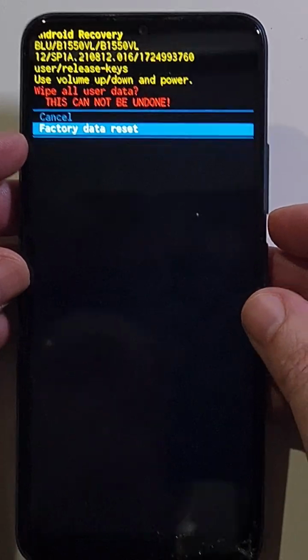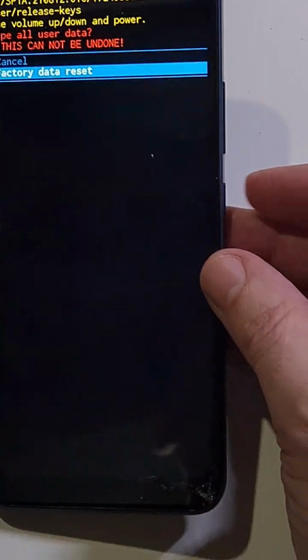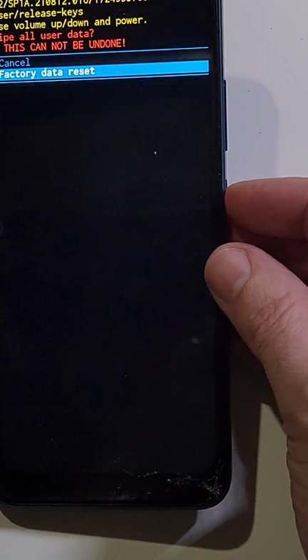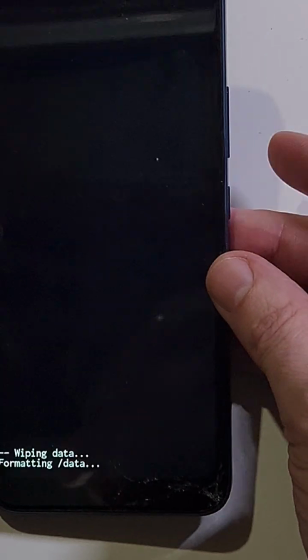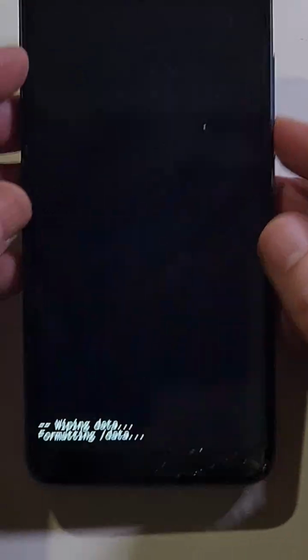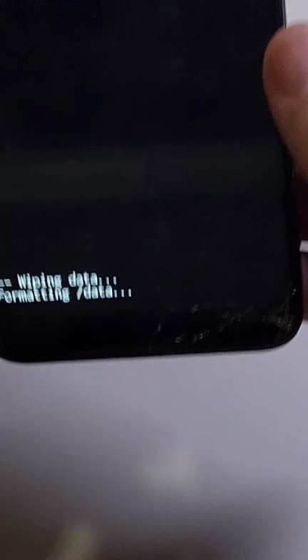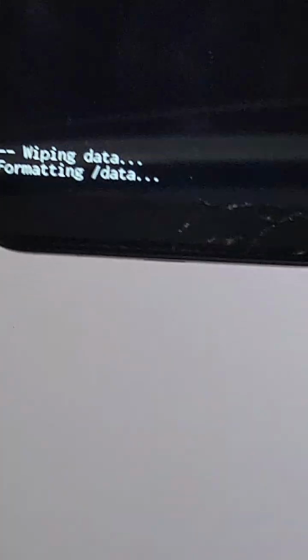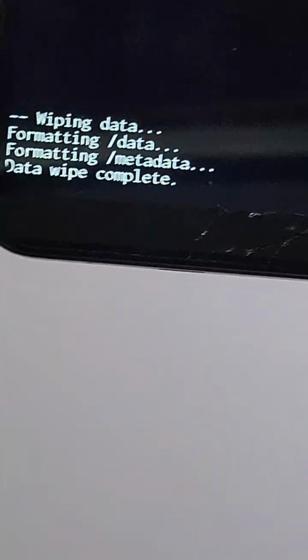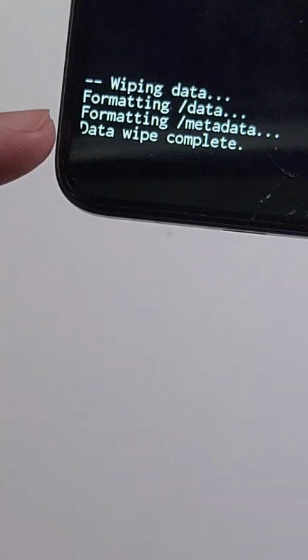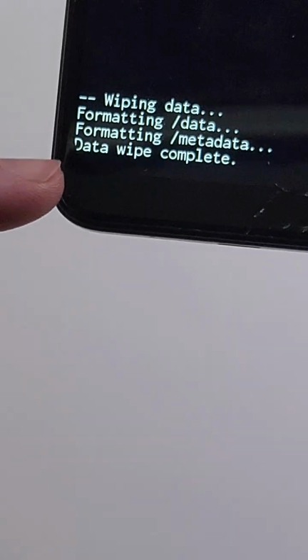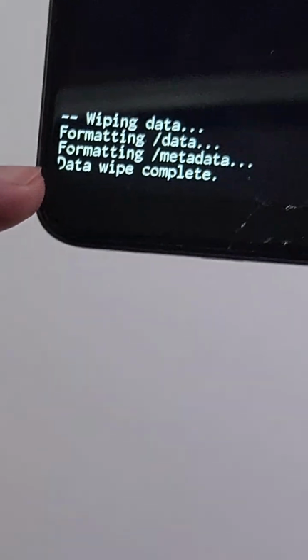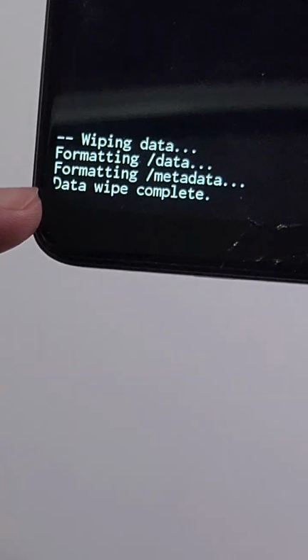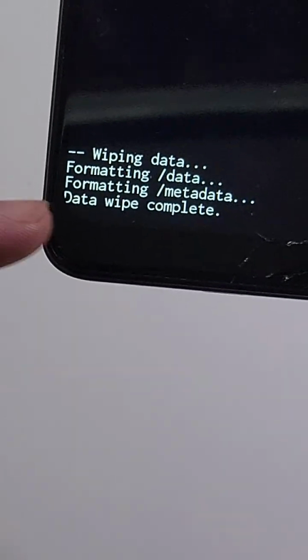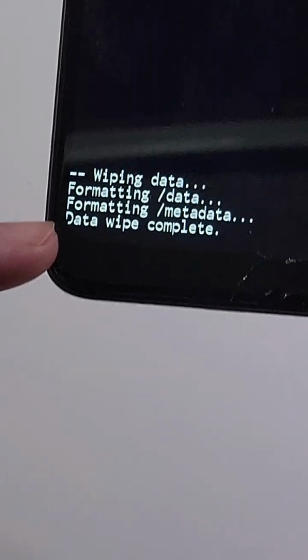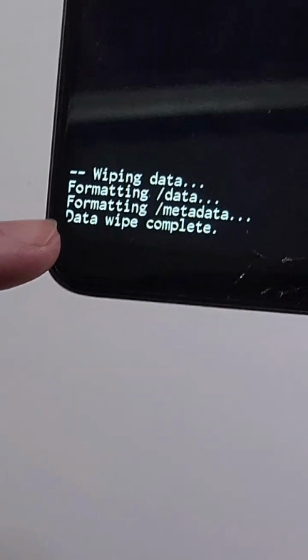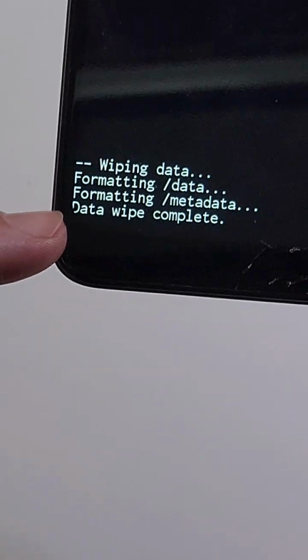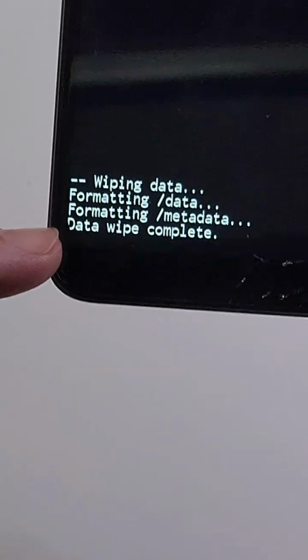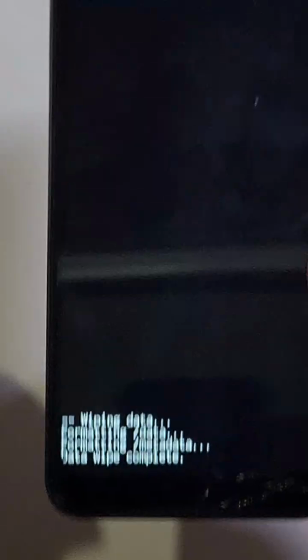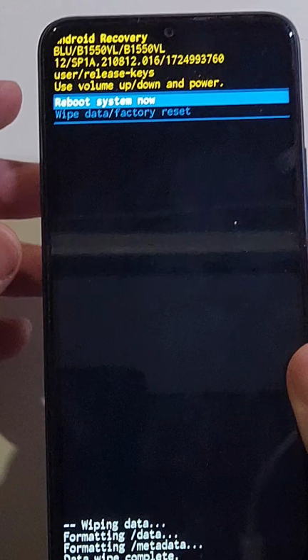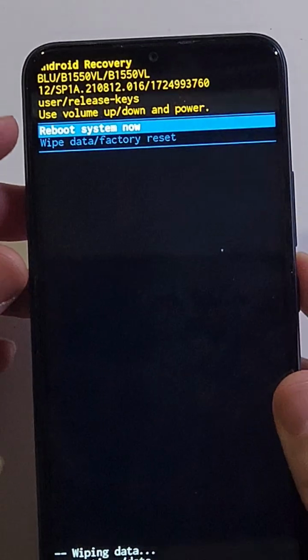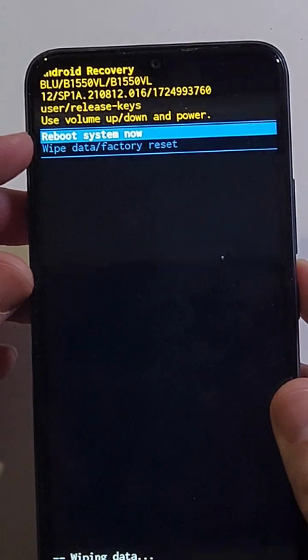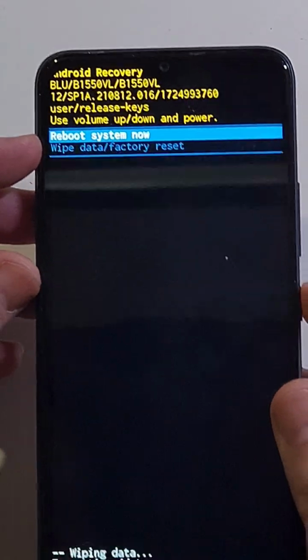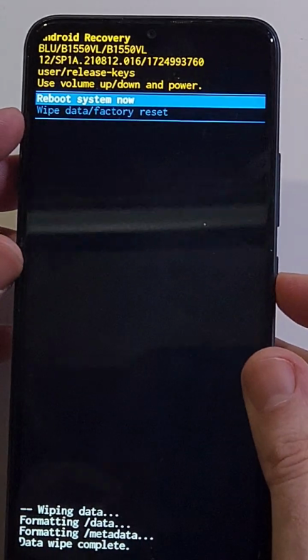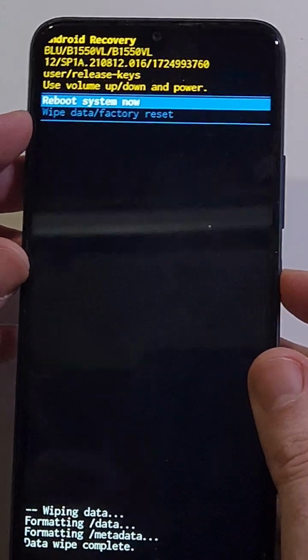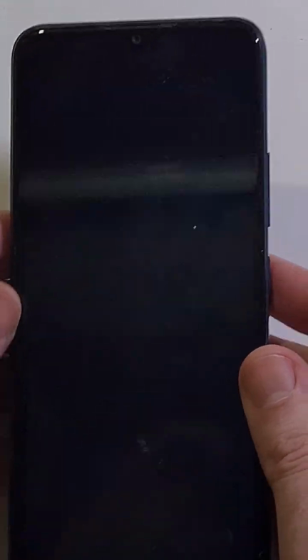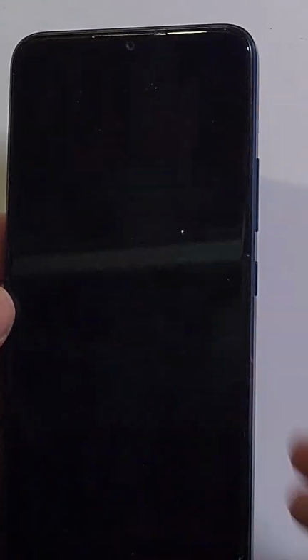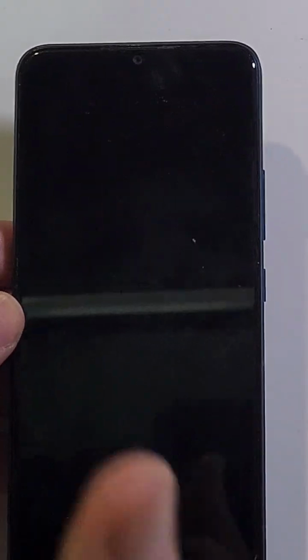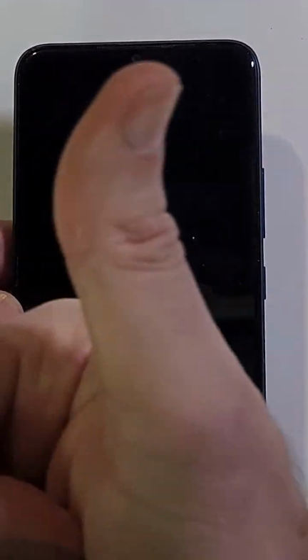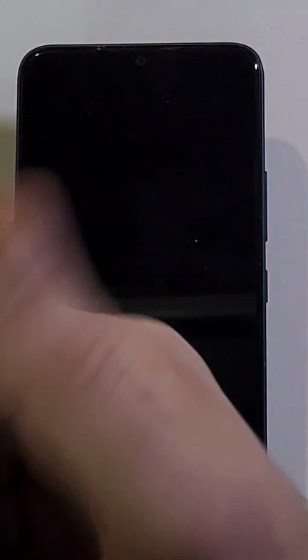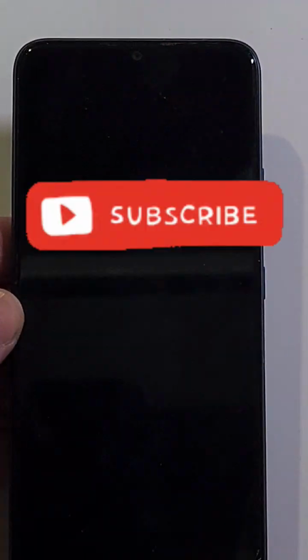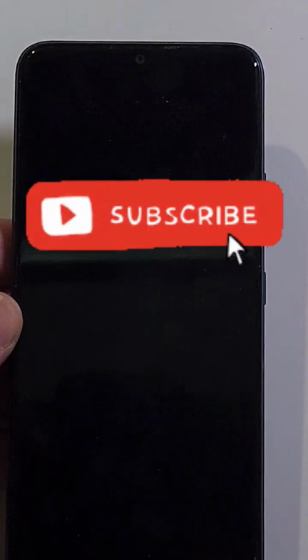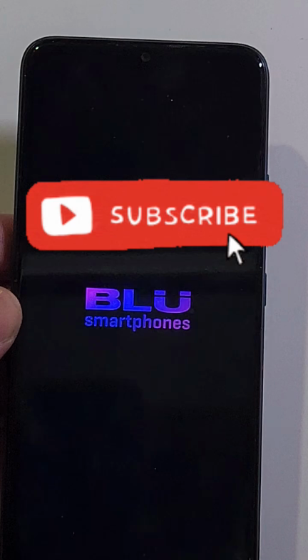Depending on your phone it could take a few minutes or just a few seconds to get the 'Data wipe is complete' message, and now it is safe to reboot the system. If this helped you, please like and subscribe. Thank you for watching.